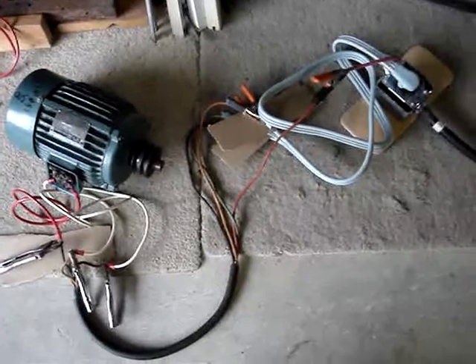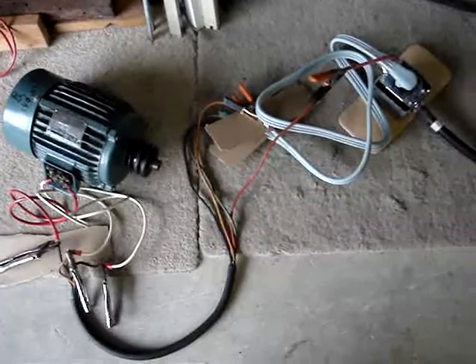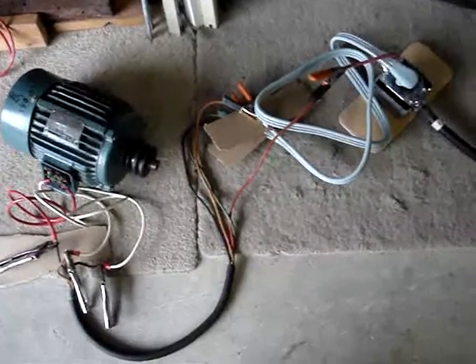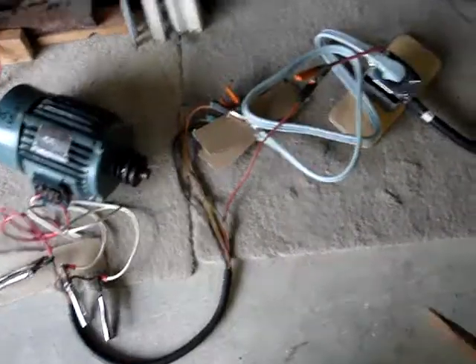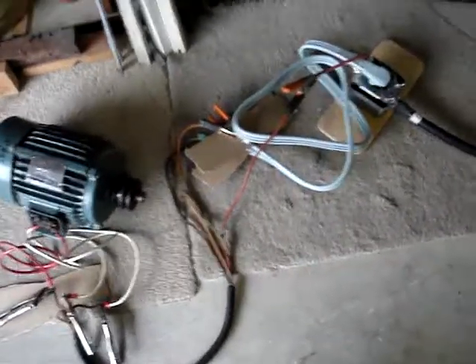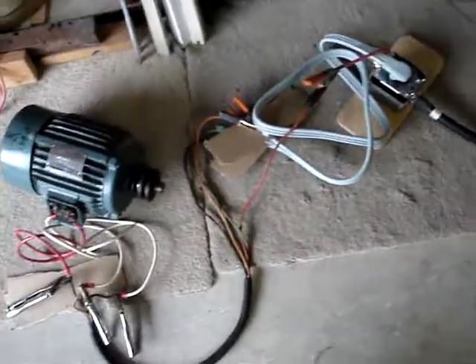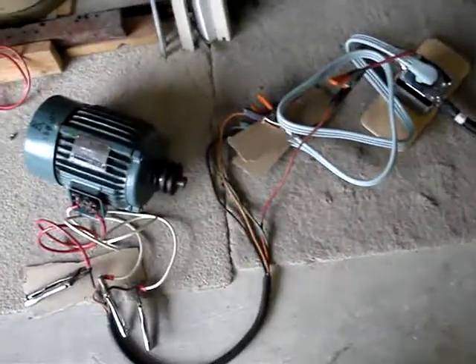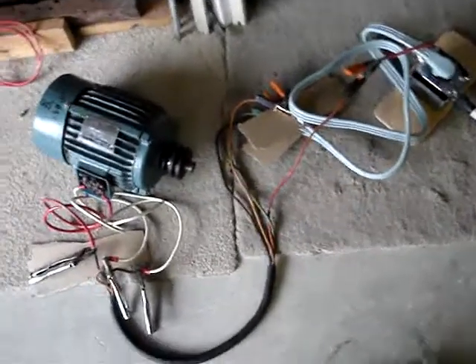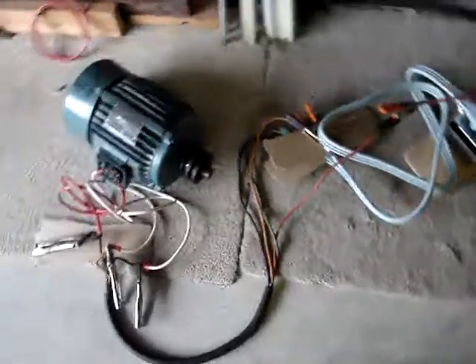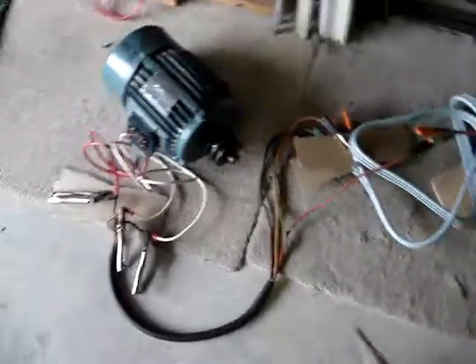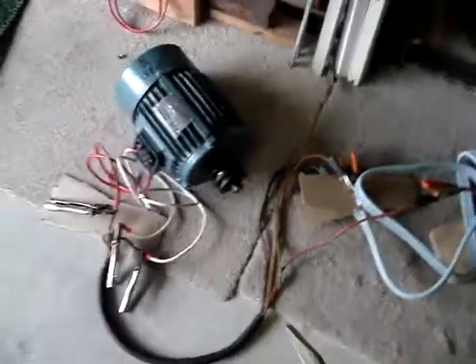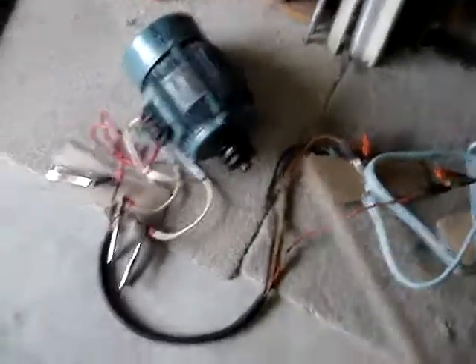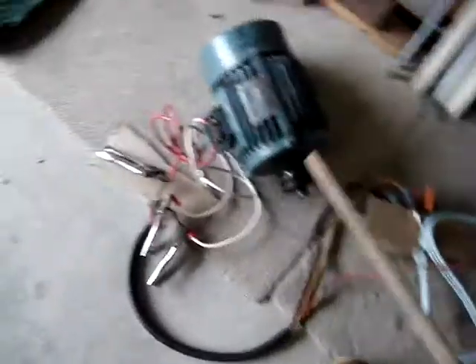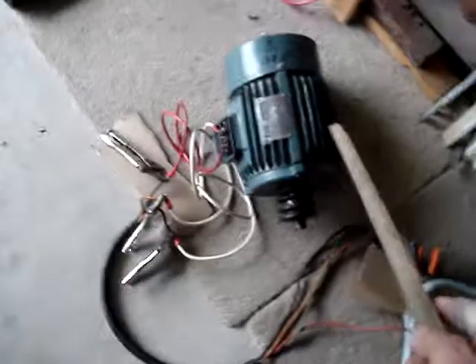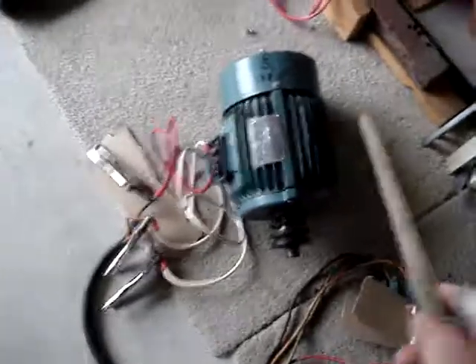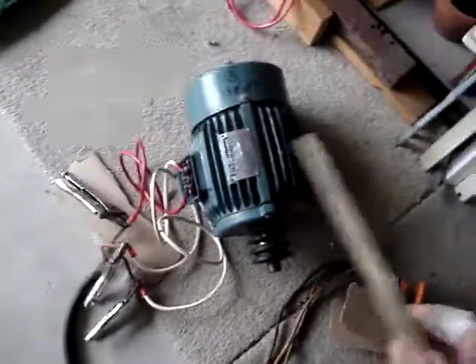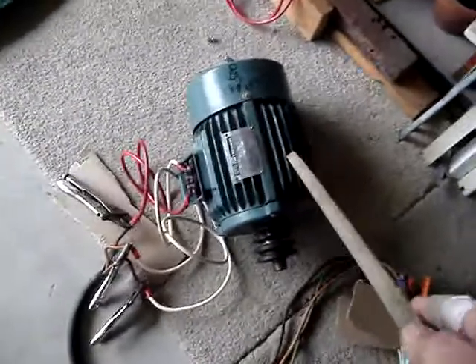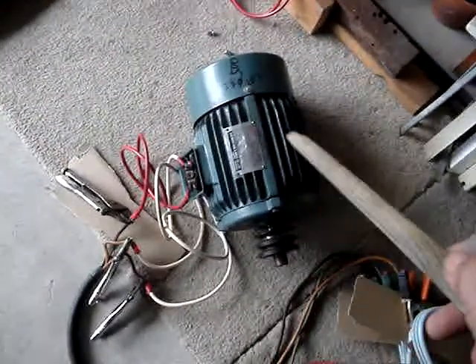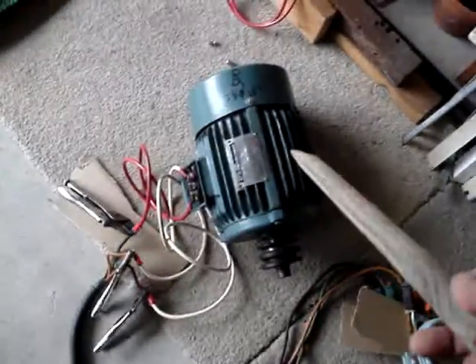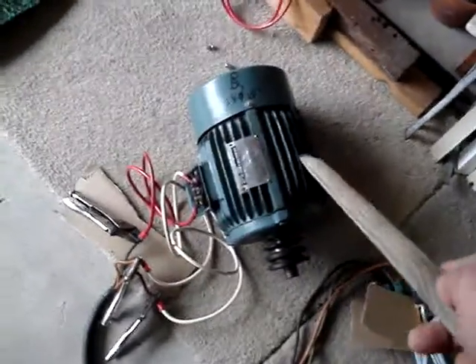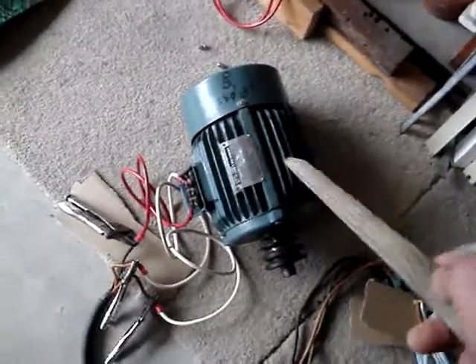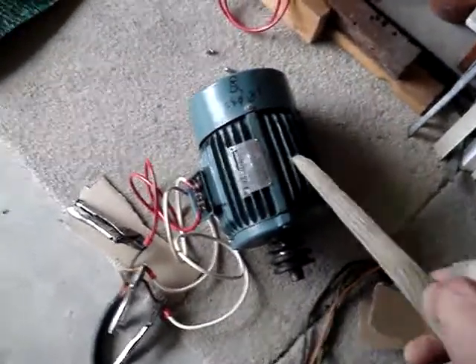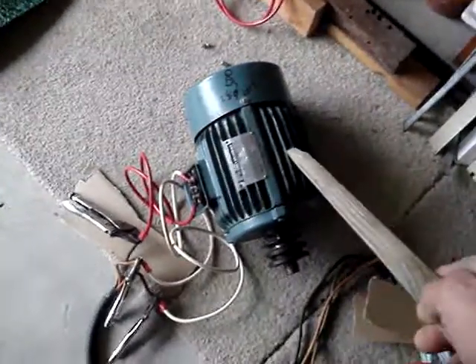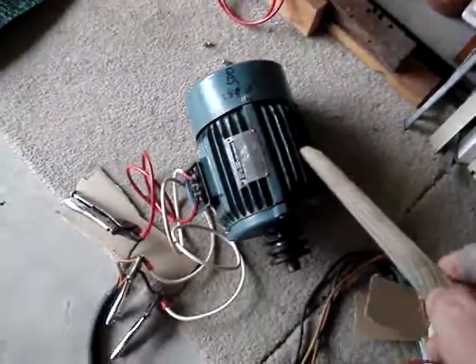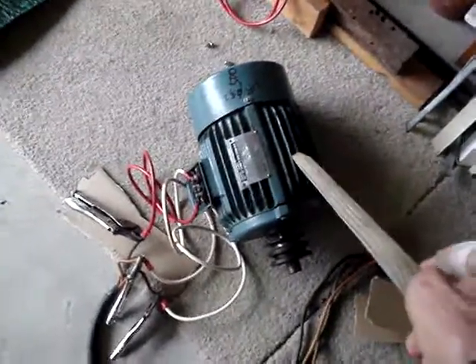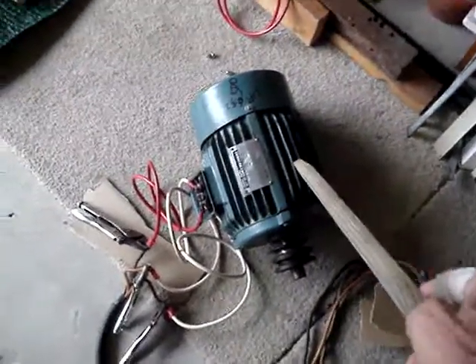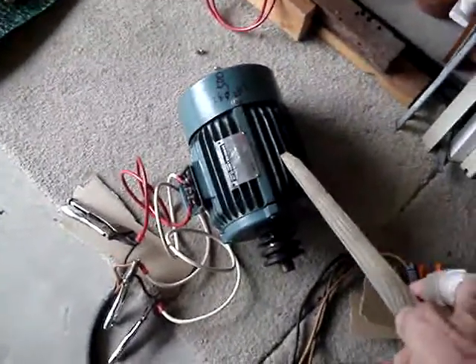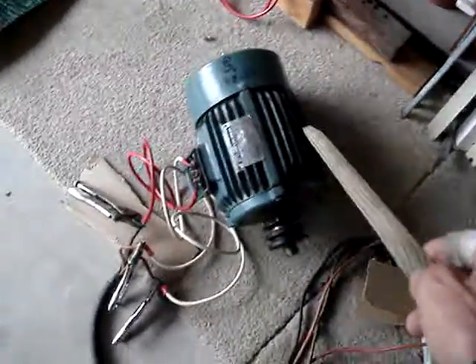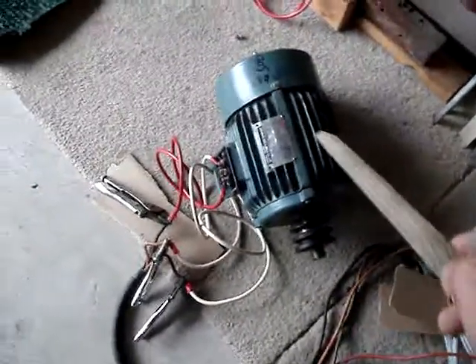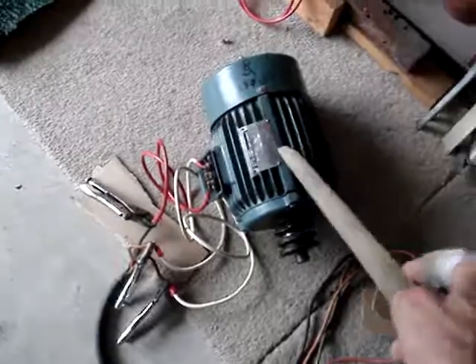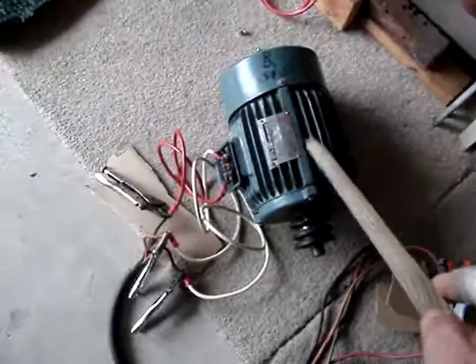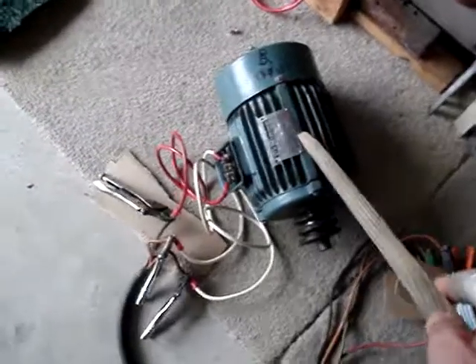Okay, it's time for another fabulous electrical experiment. I'm going to try to boot up this motor here at the house where I only have single phase, but it's a three-phase motor.